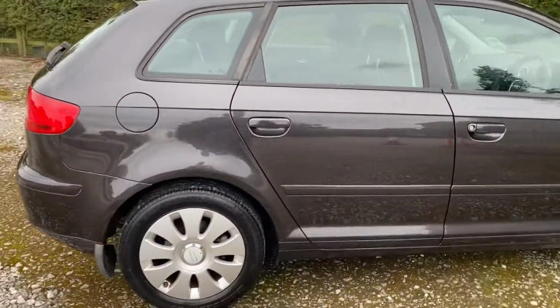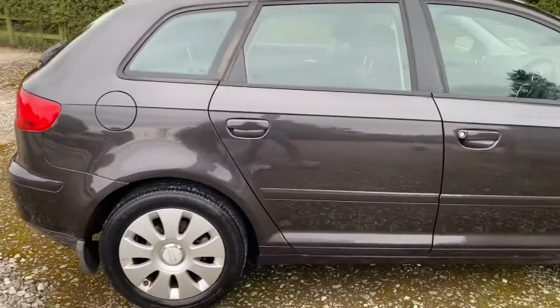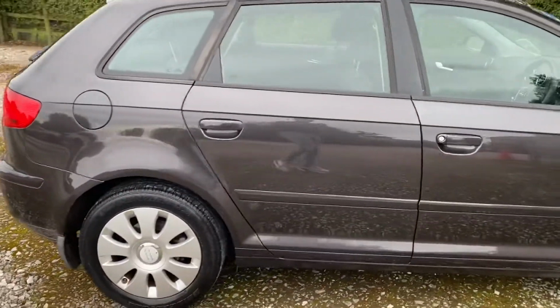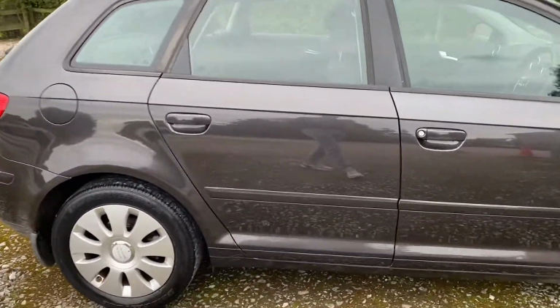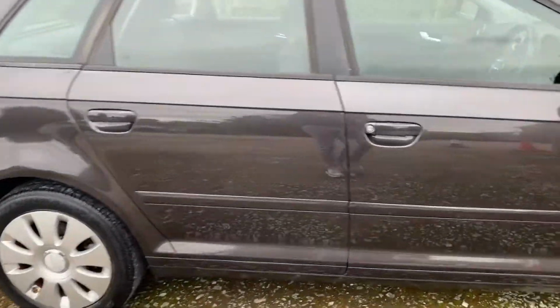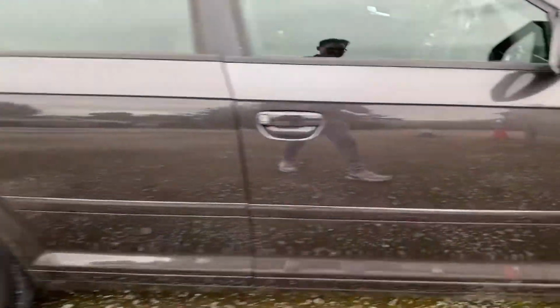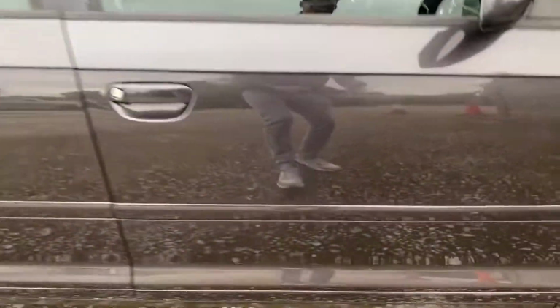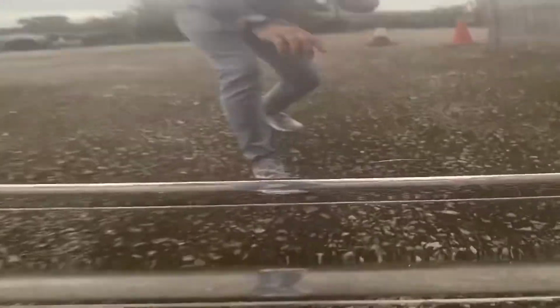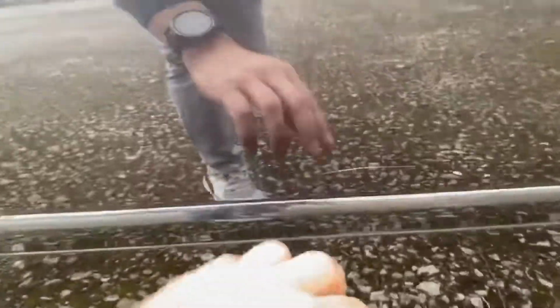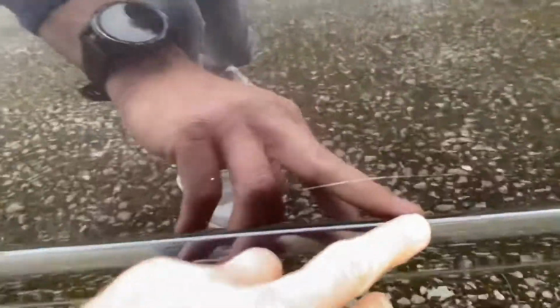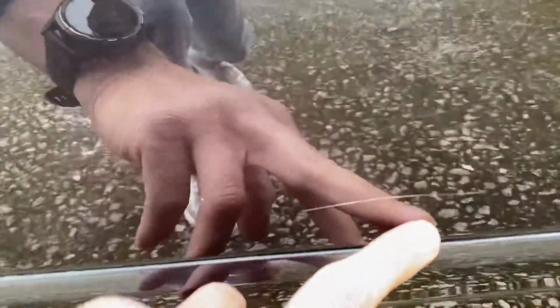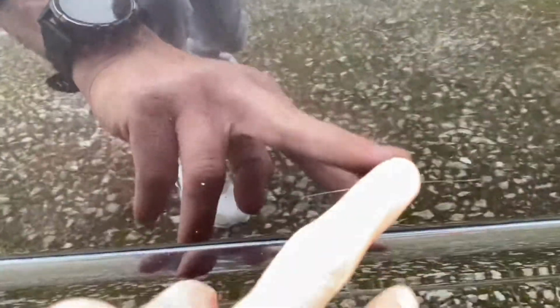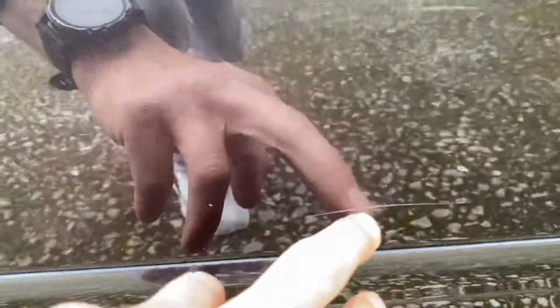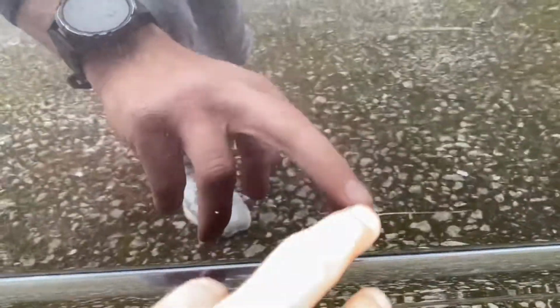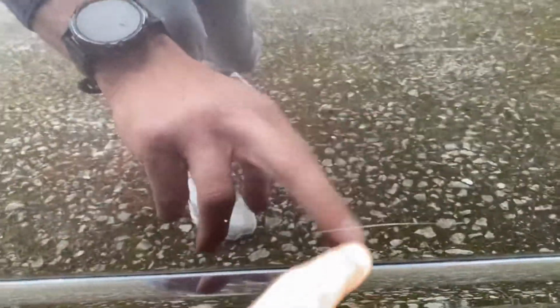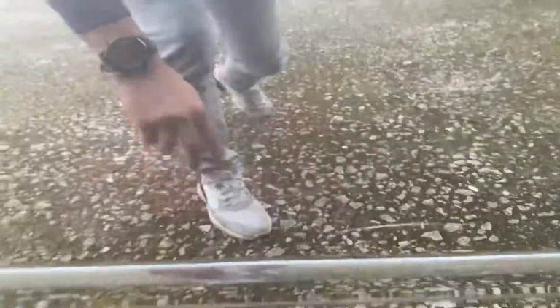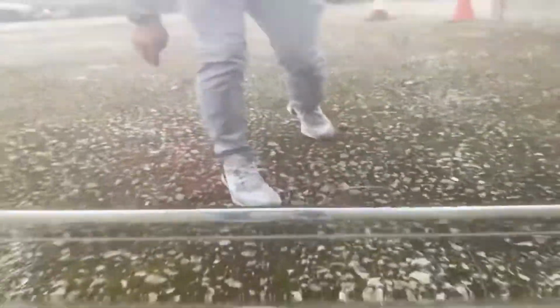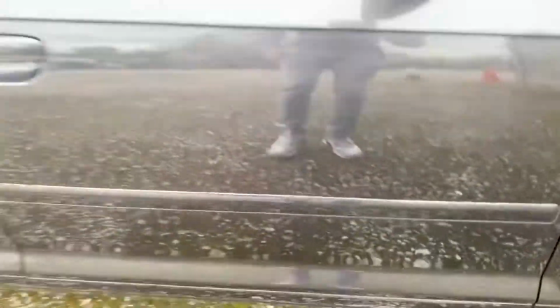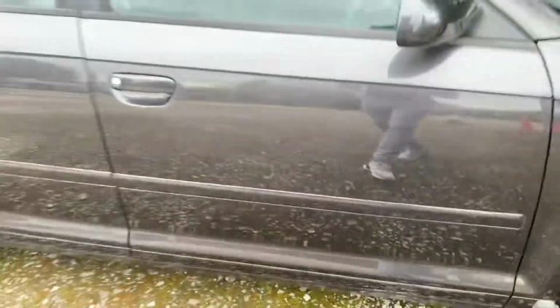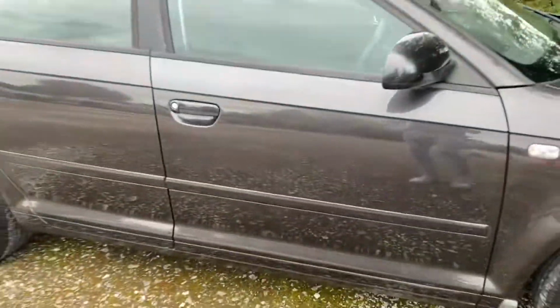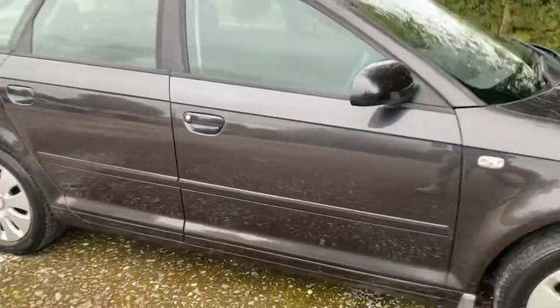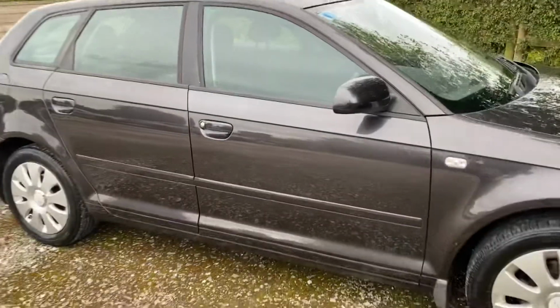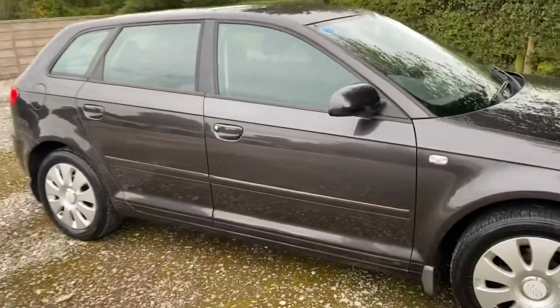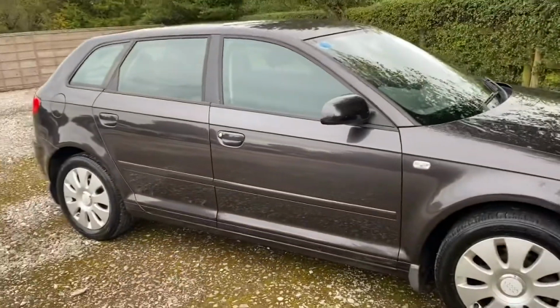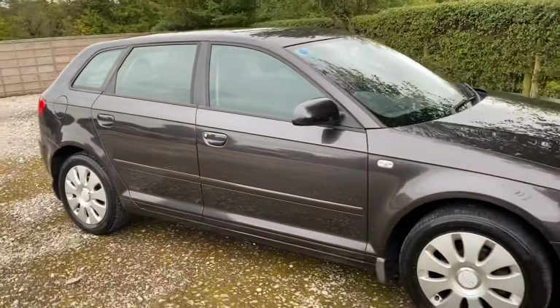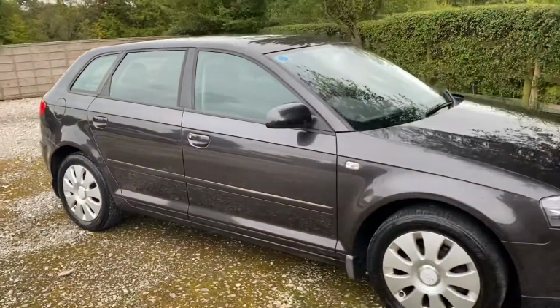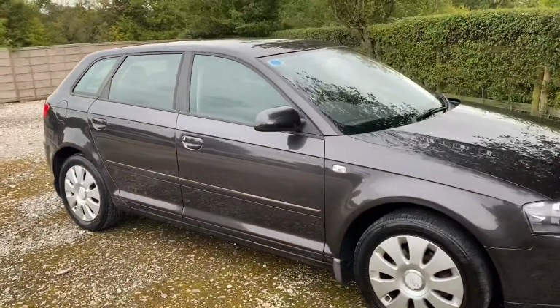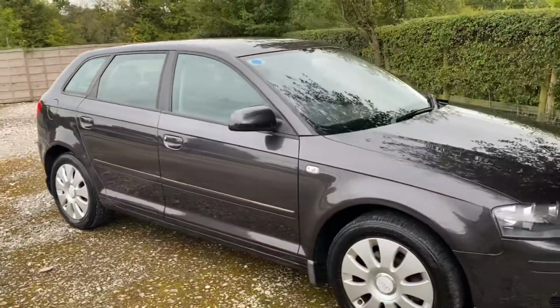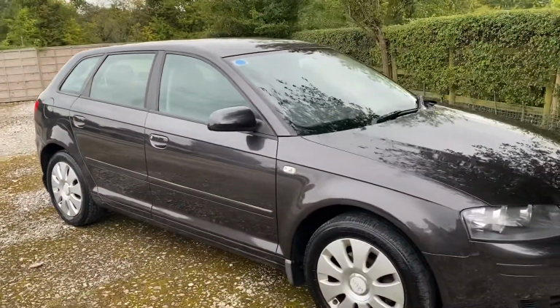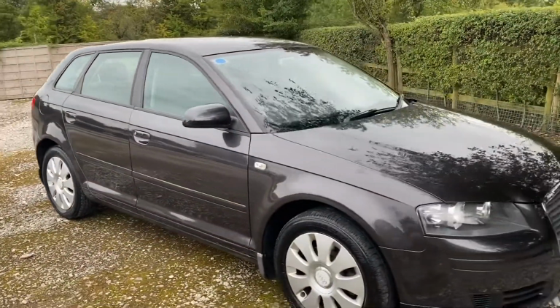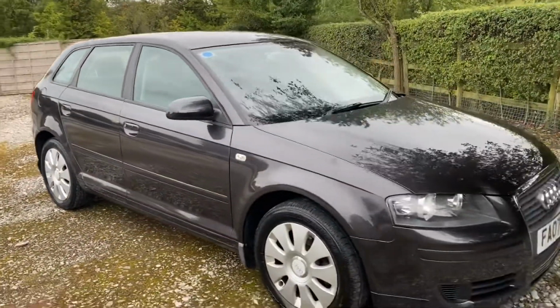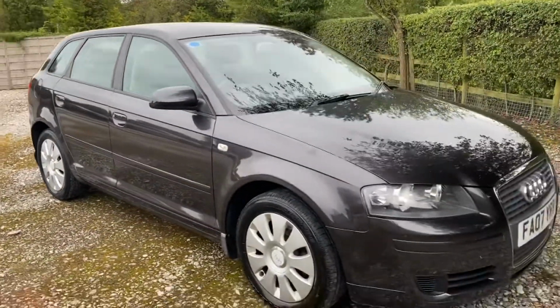If I was to be really, really picky, there's a tiny scratch just at the bottom of this door. It's very light. But really, I can't see anything else on the car. It's absolutely immaculate.